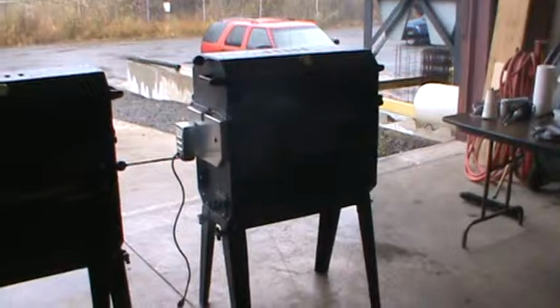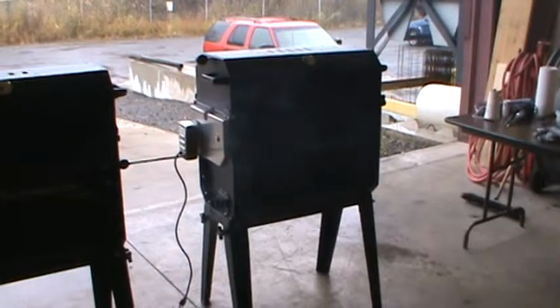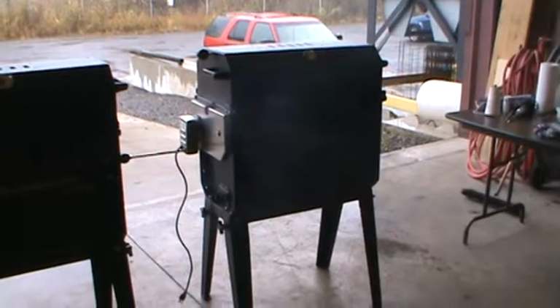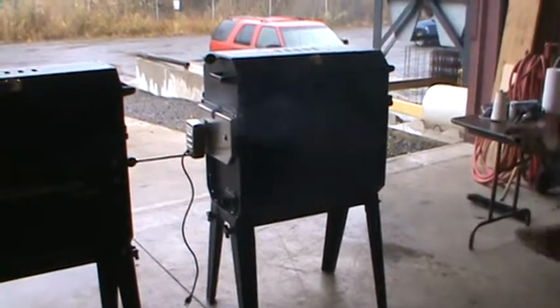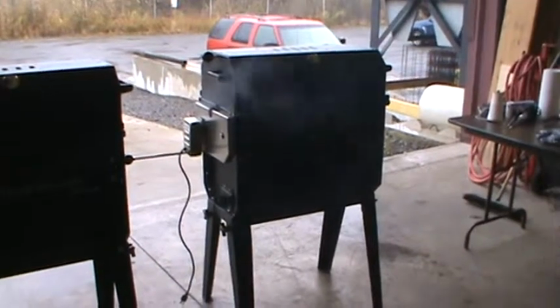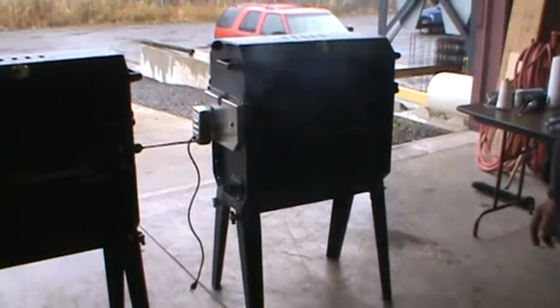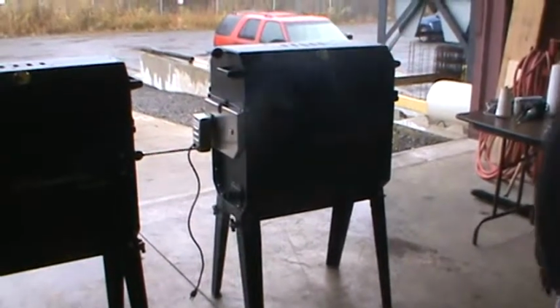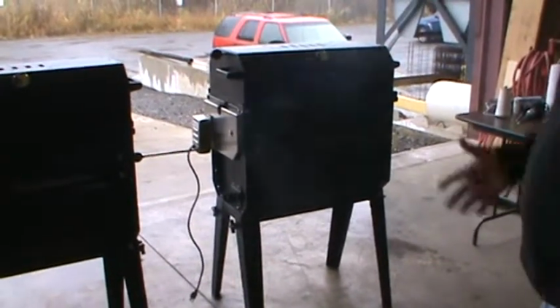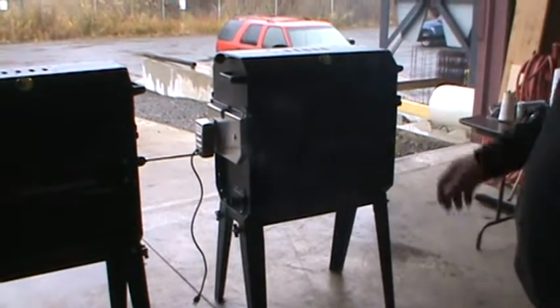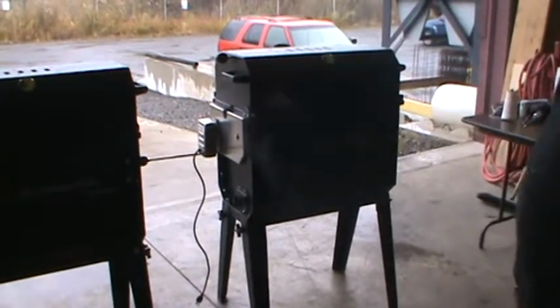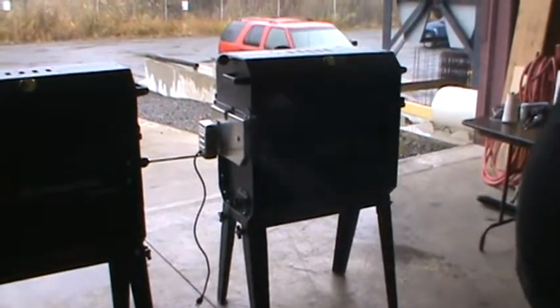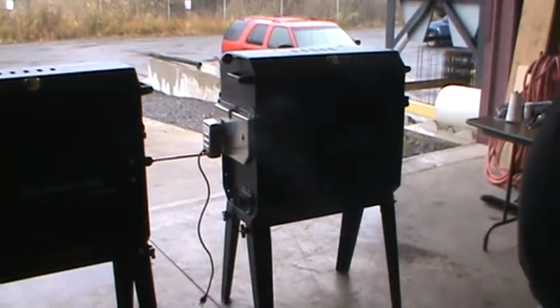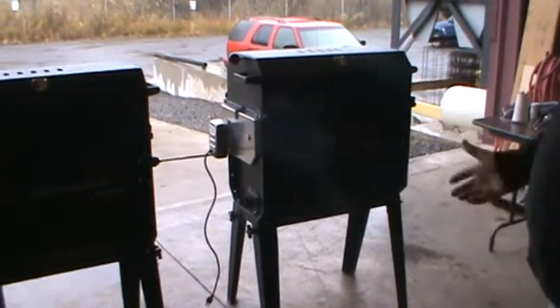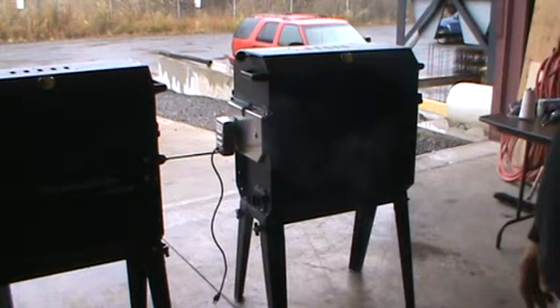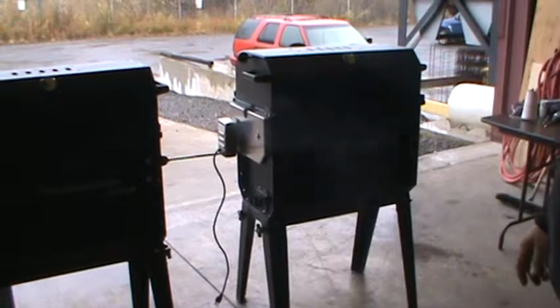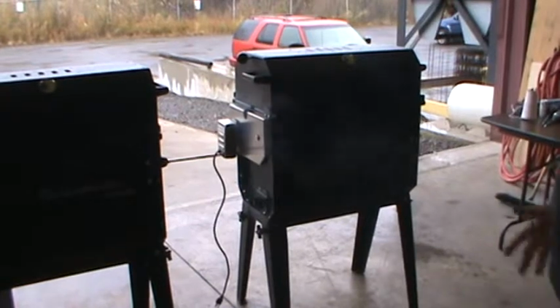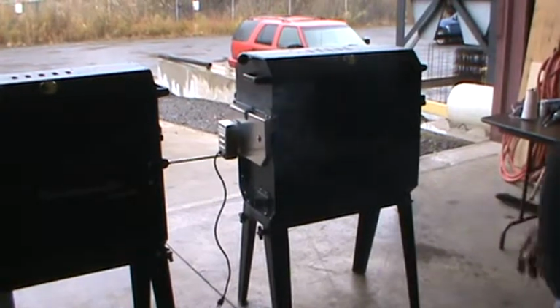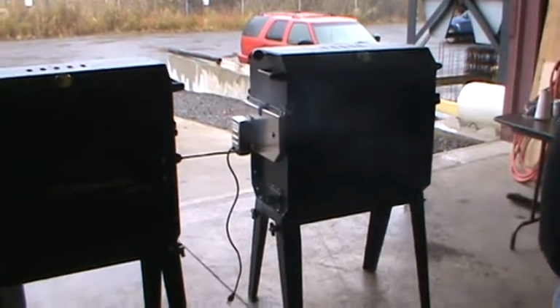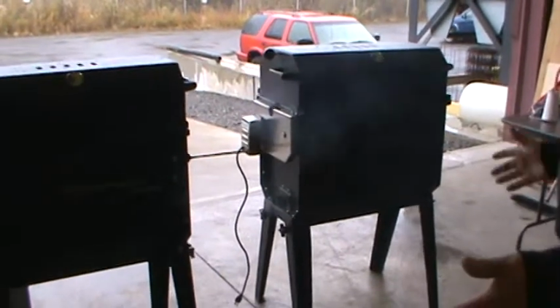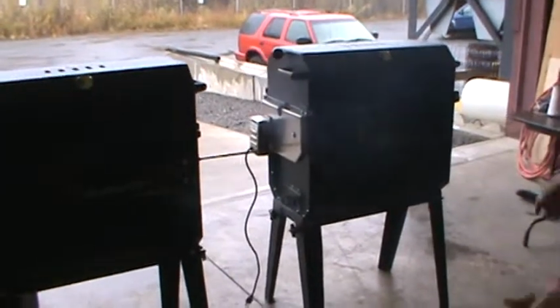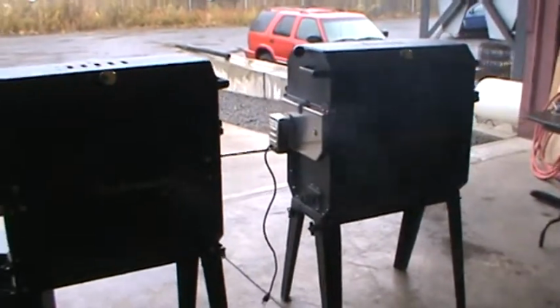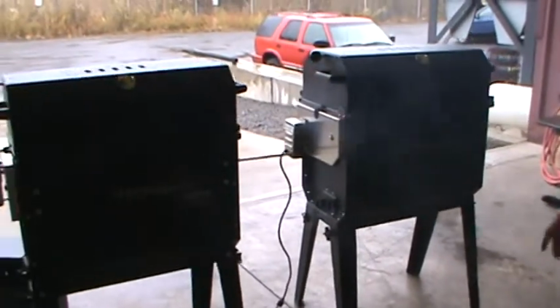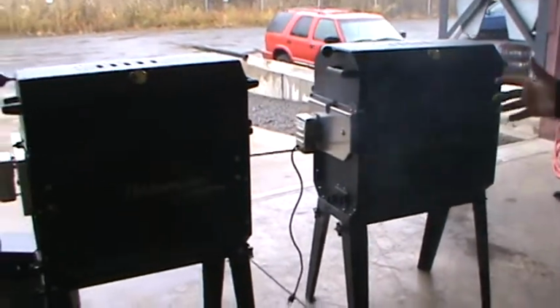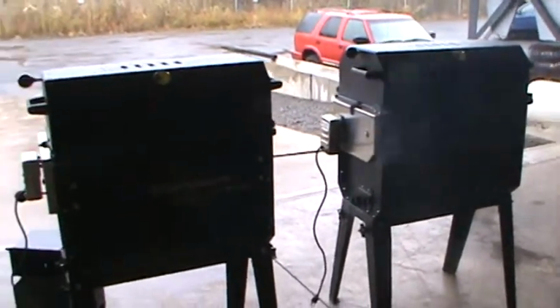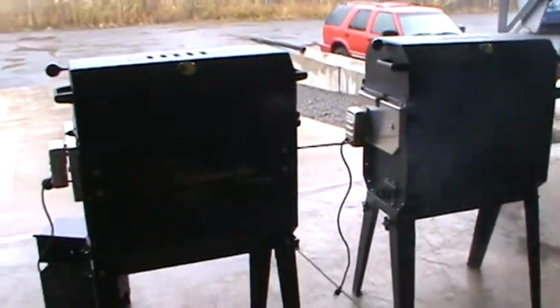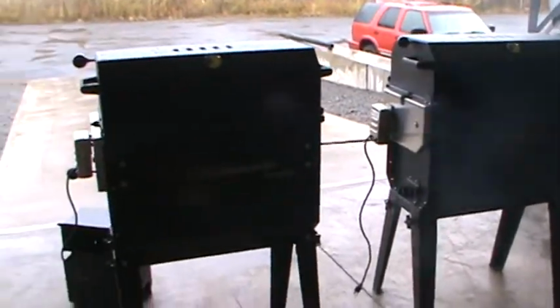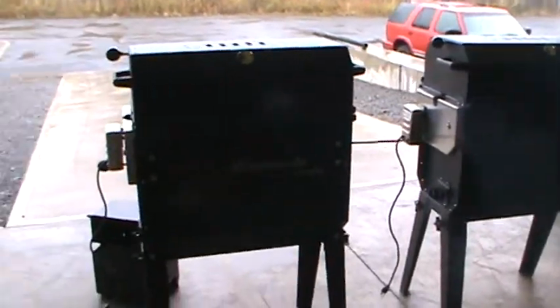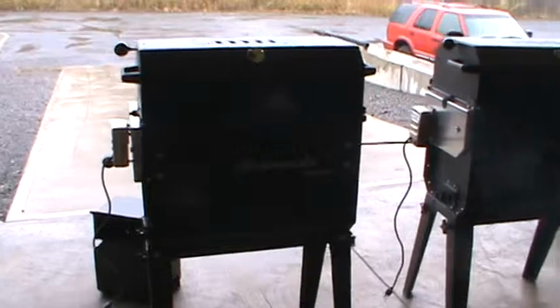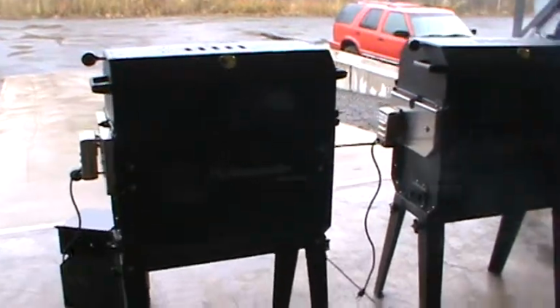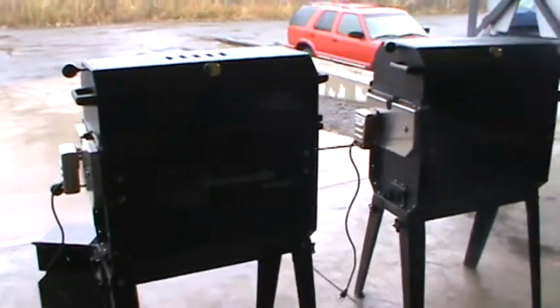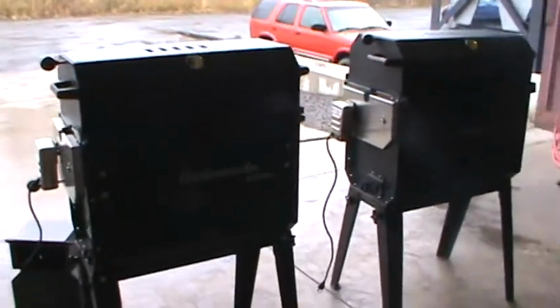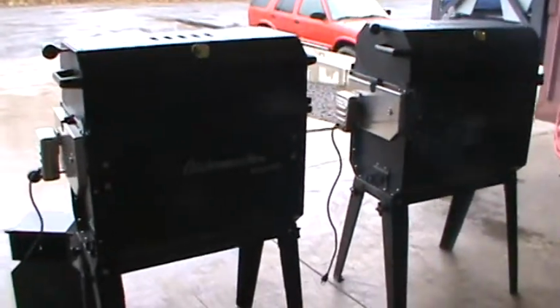You're all familiar with how the Rib Pro works. You've seen us cook ribs on it, you've seen us cook steak on it, turkeys, rotary baskets, rotary spits — we do all that.